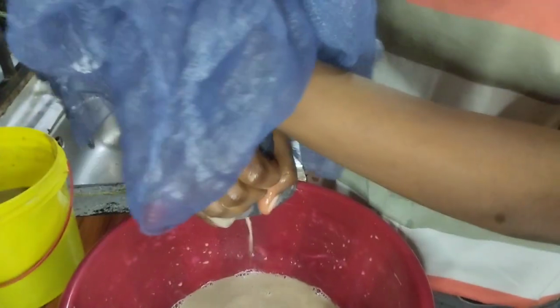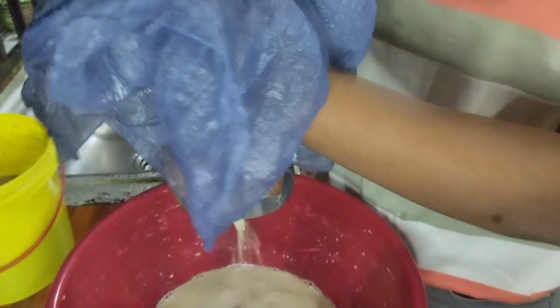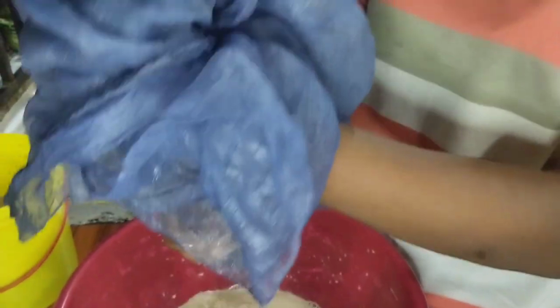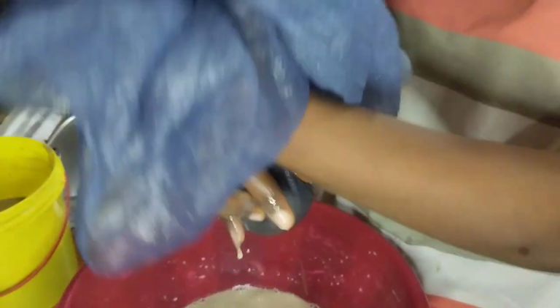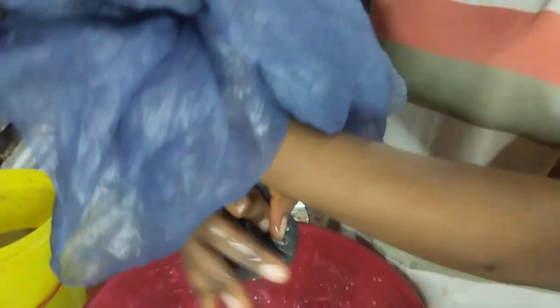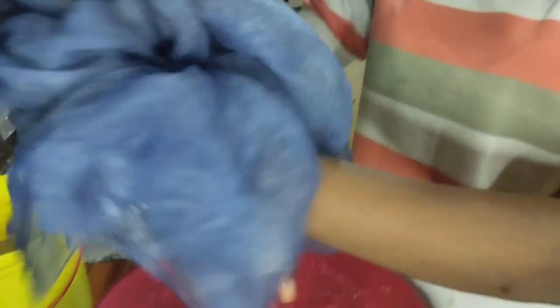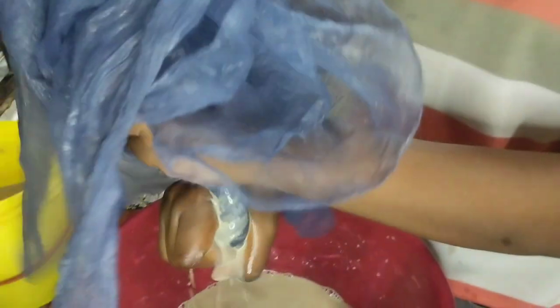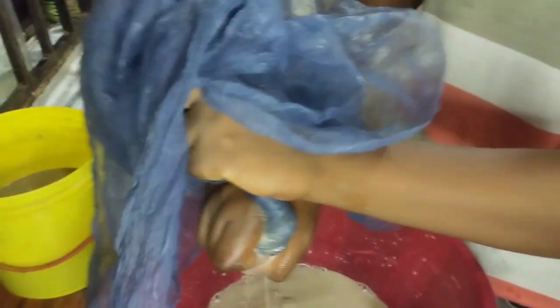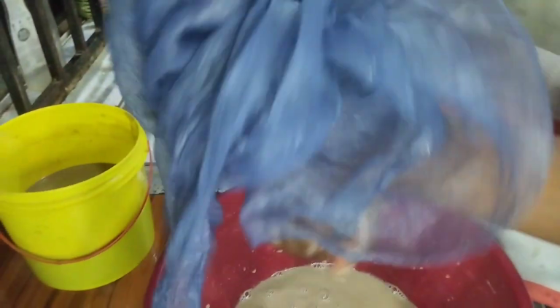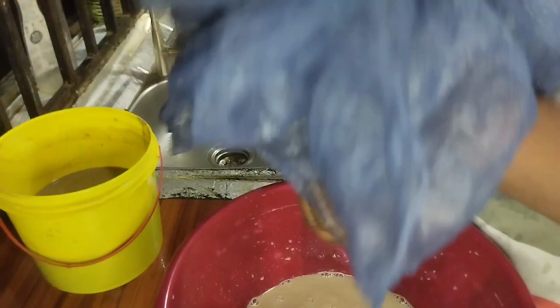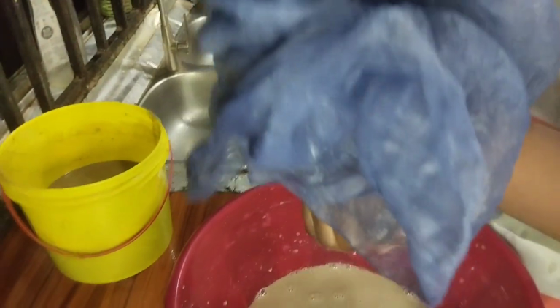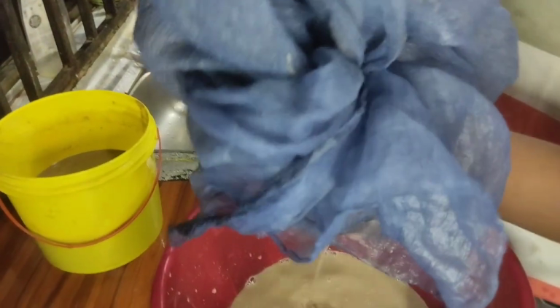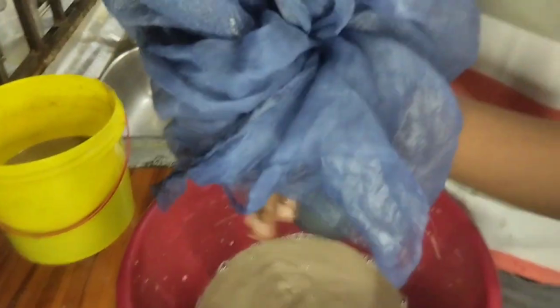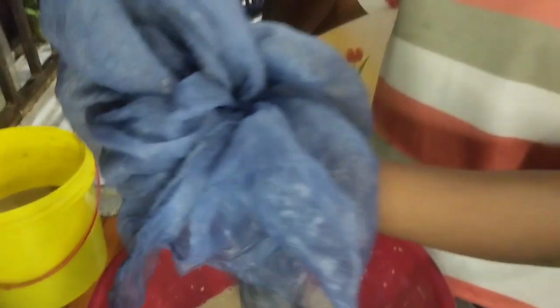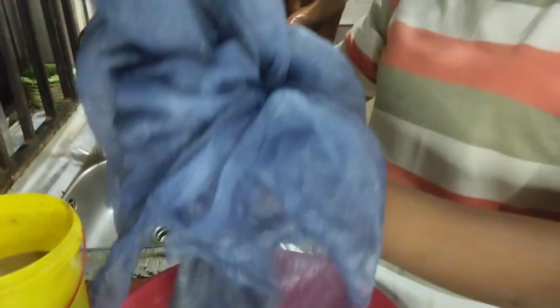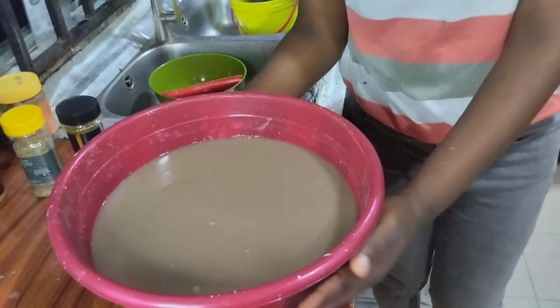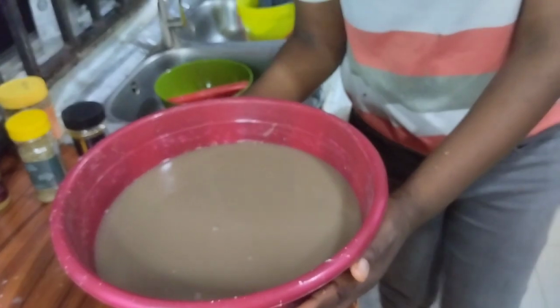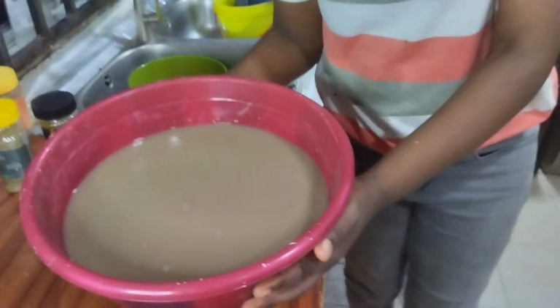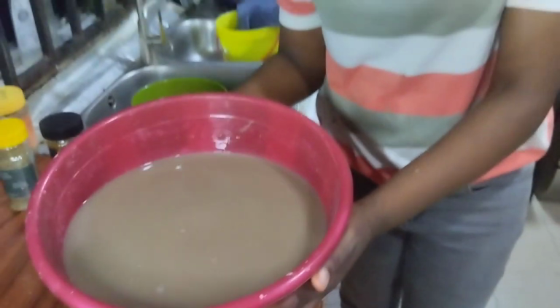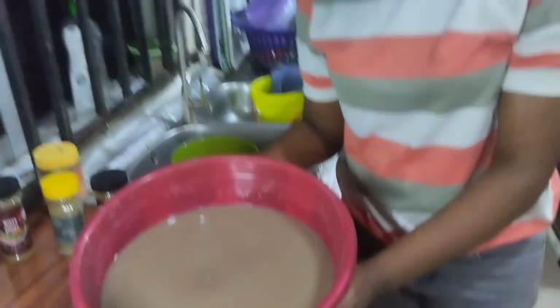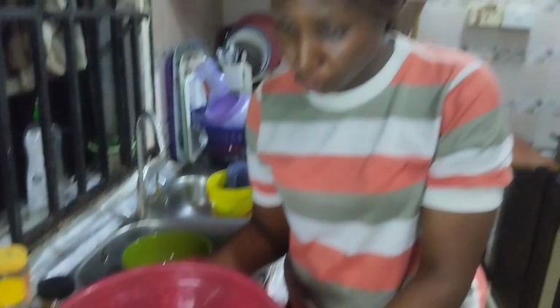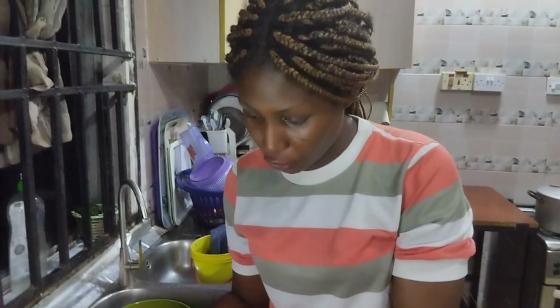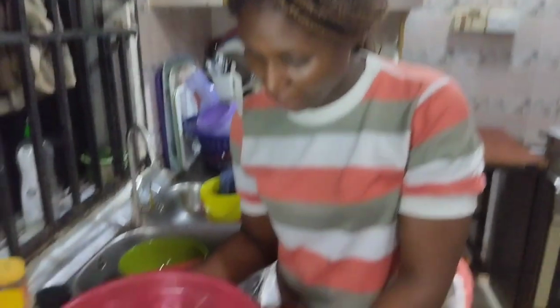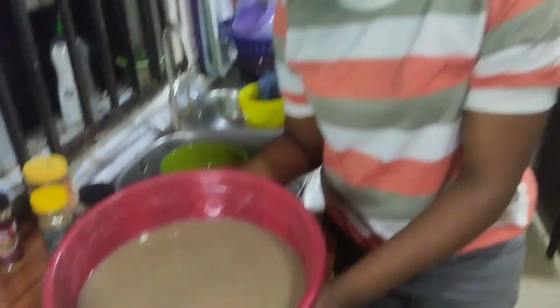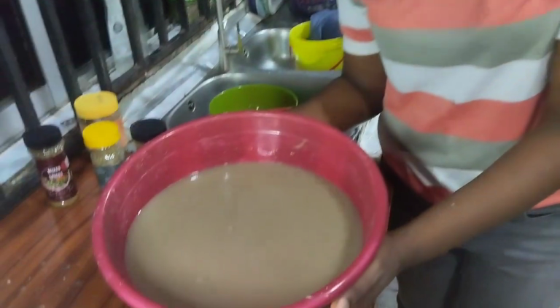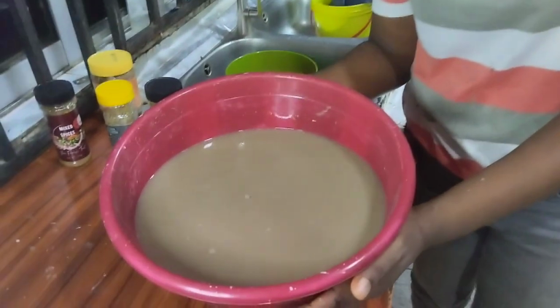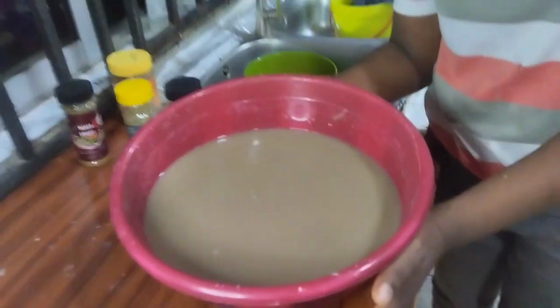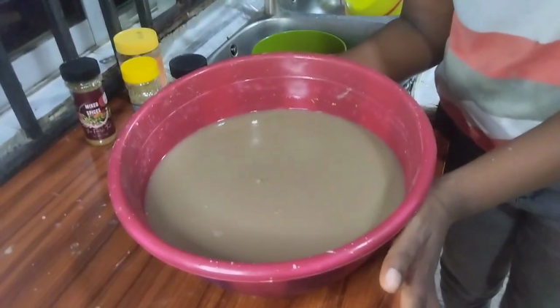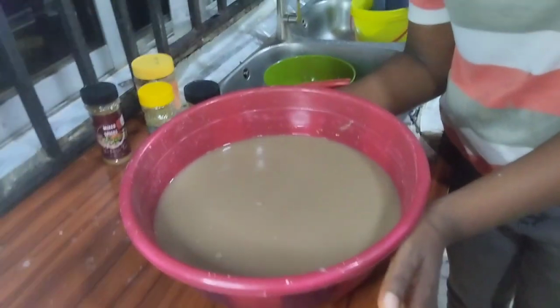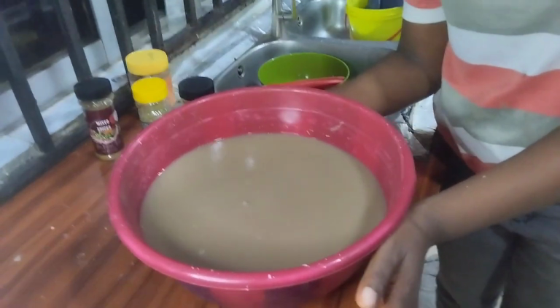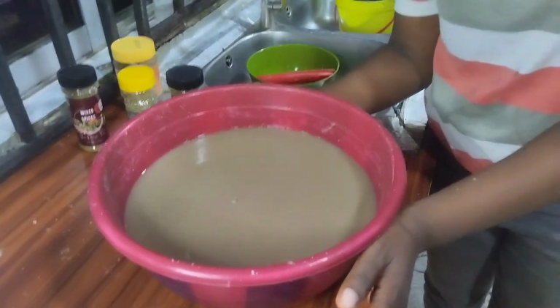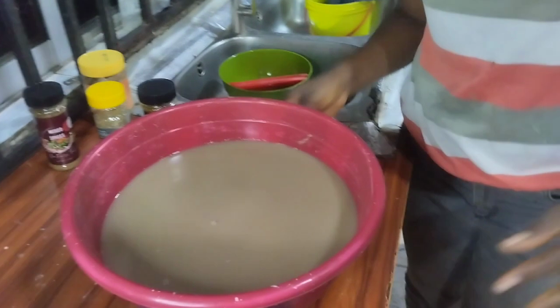So you will do the same process — everything is sieved. This is how your sieved kunu will look like. The next thing to do is to cook it. I'll show you the process.